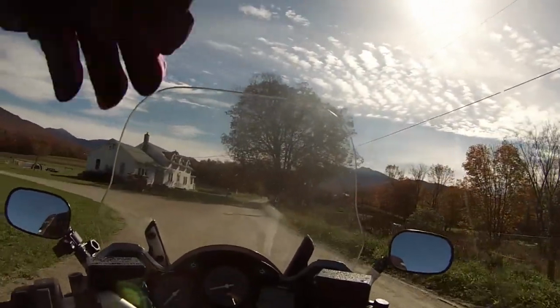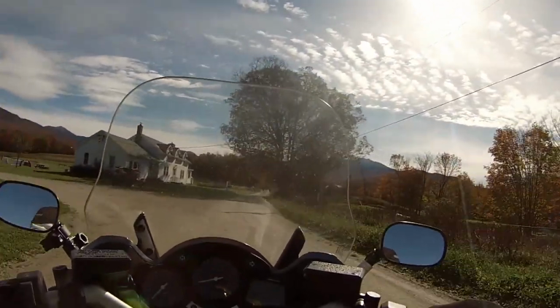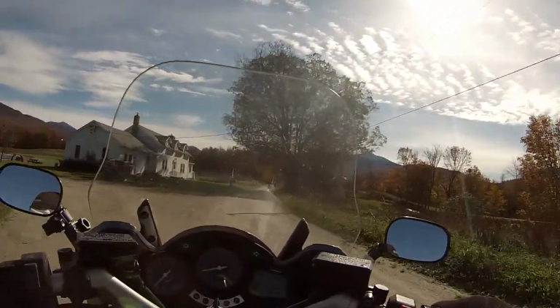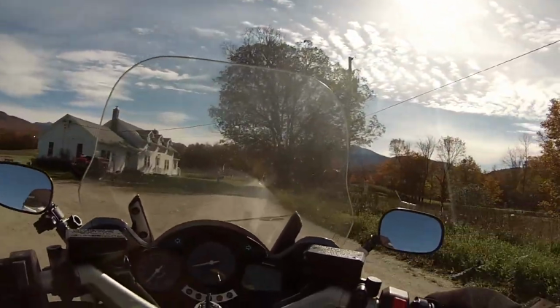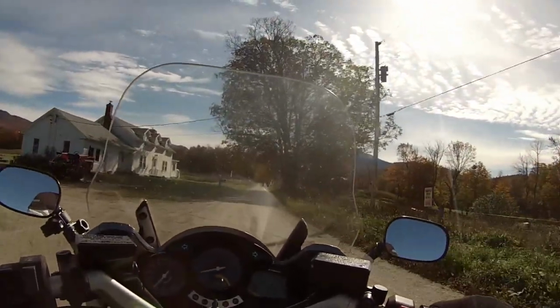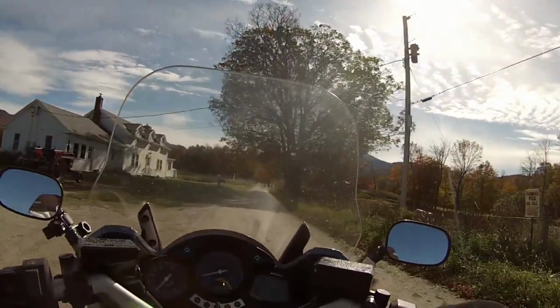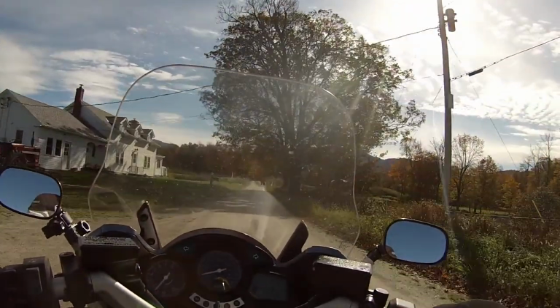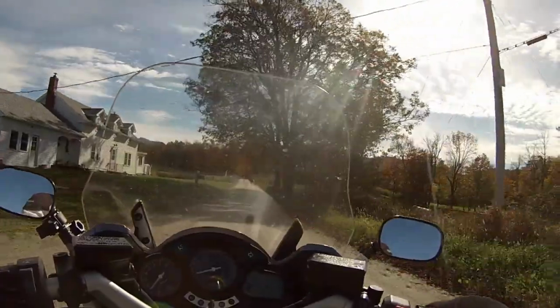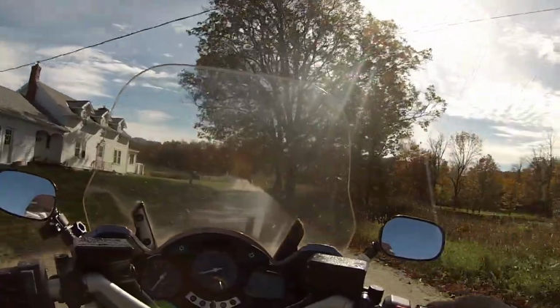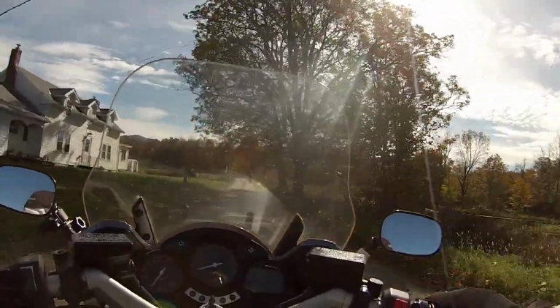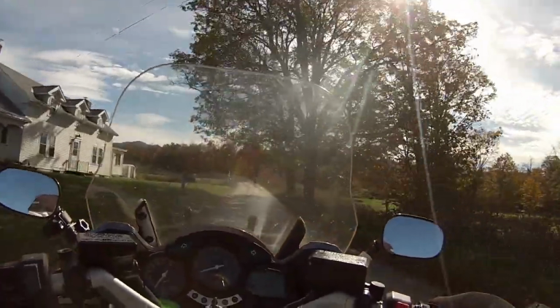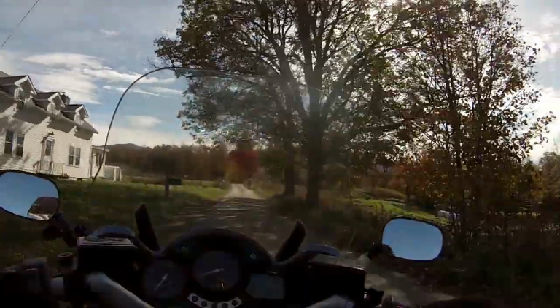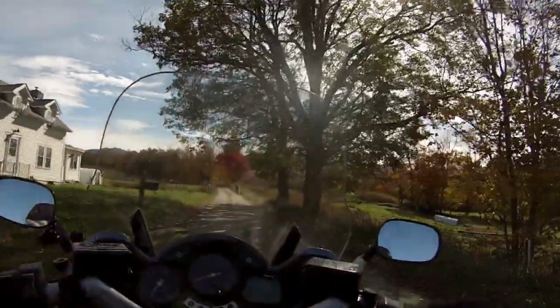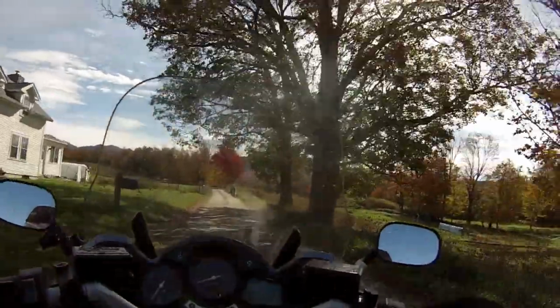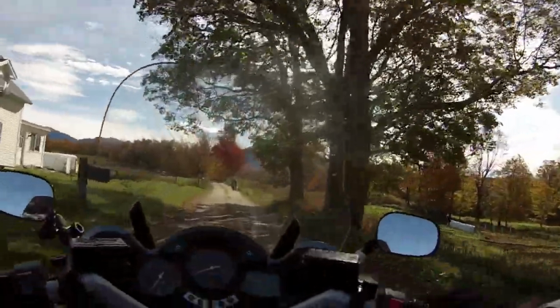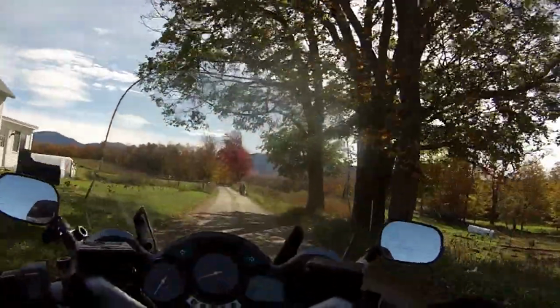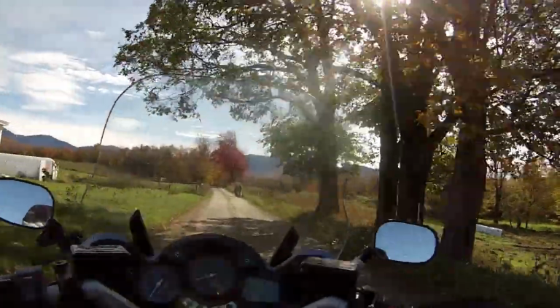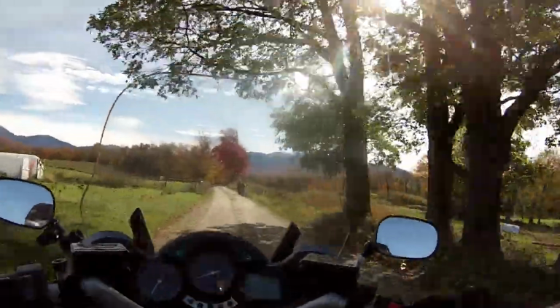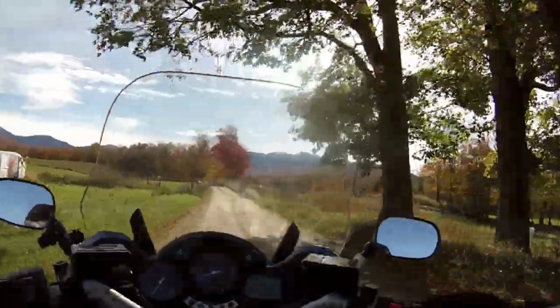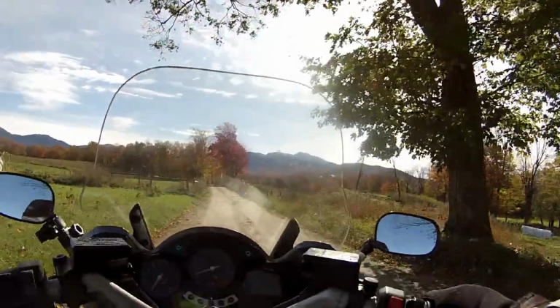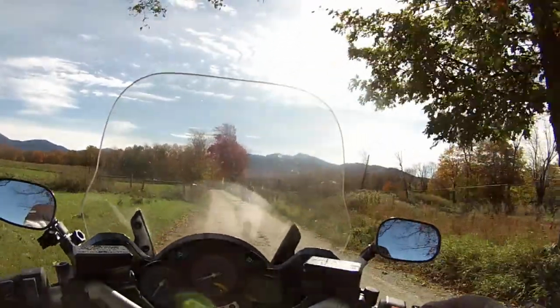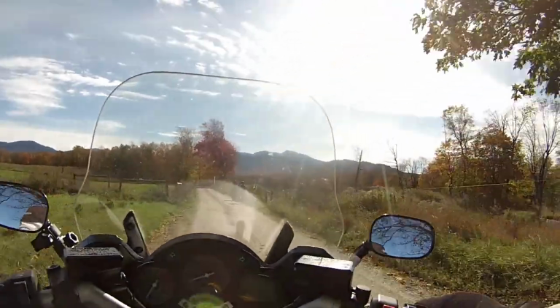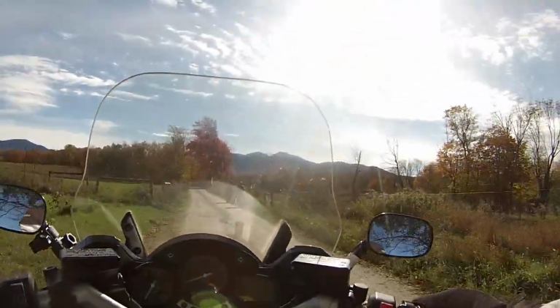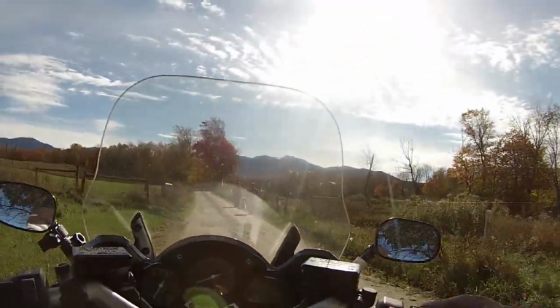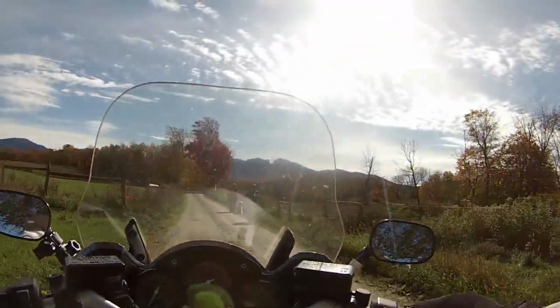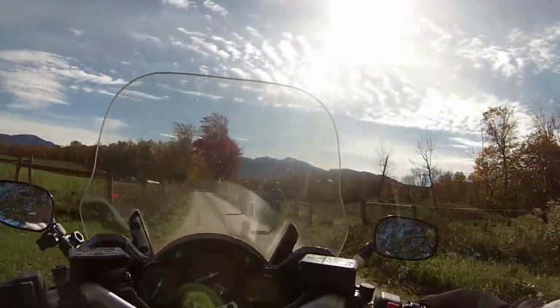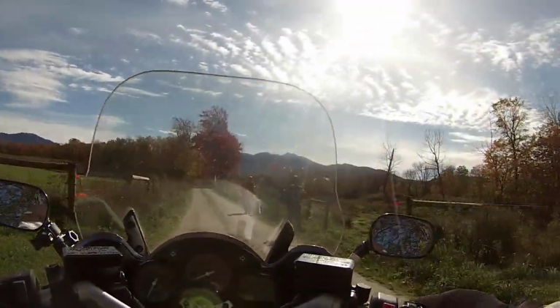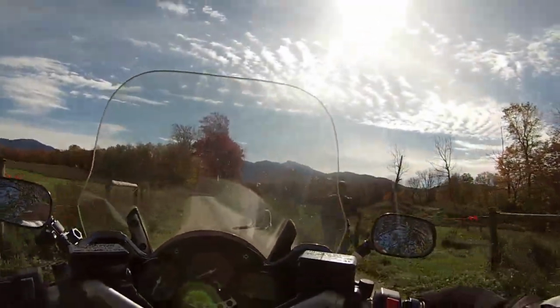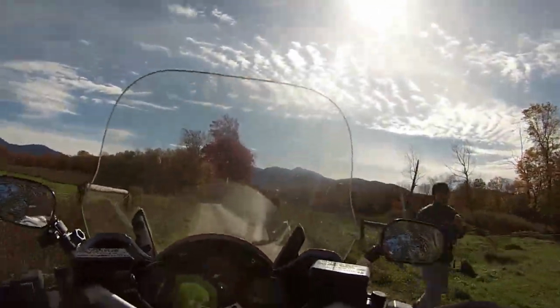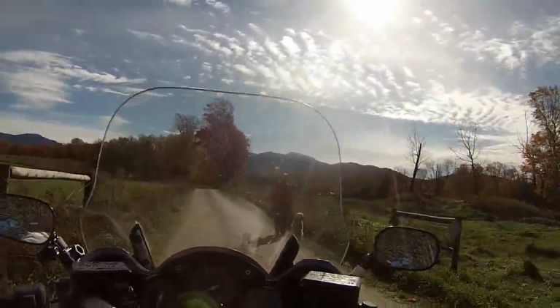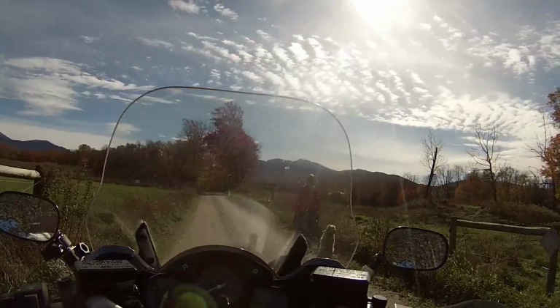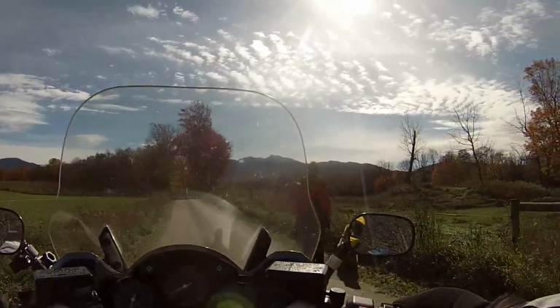Now these people I'm going to encounter right here are not particularly pleased to see me. I don't know what their problem is — maybe they're the landowners. But this apparently is a public road, so too bad to them.